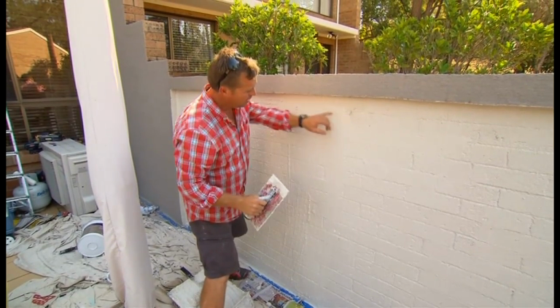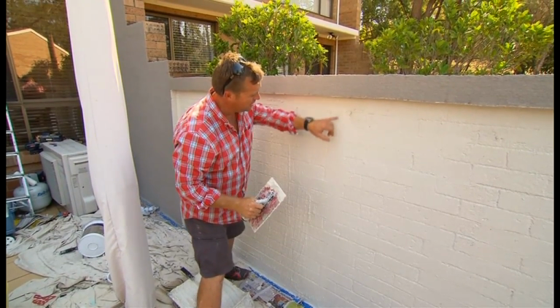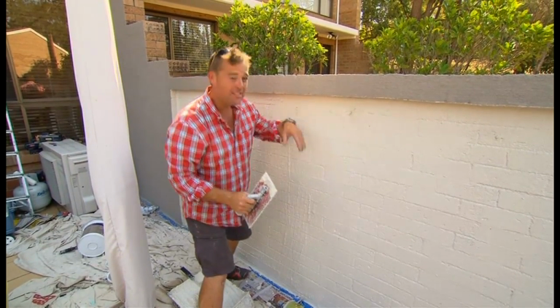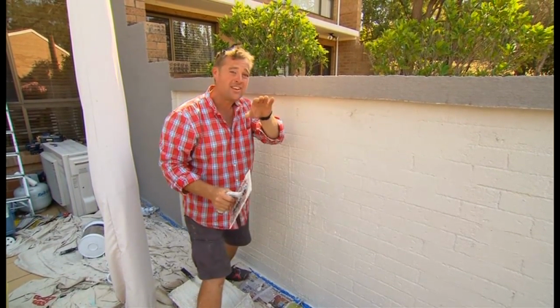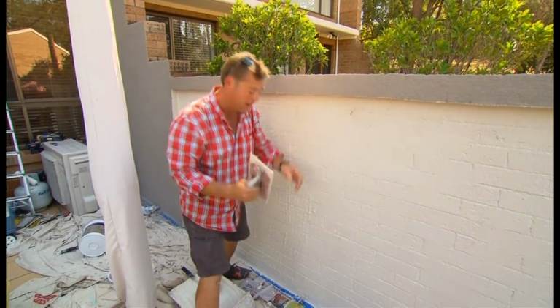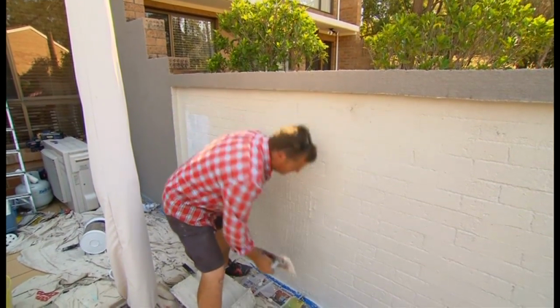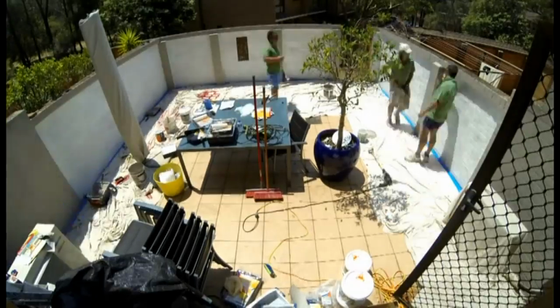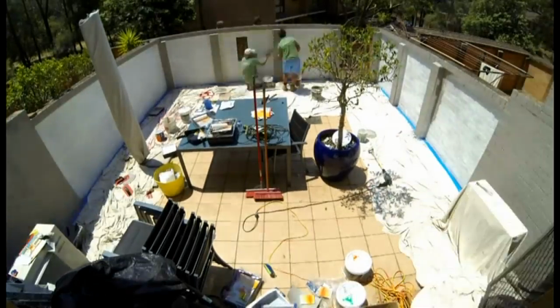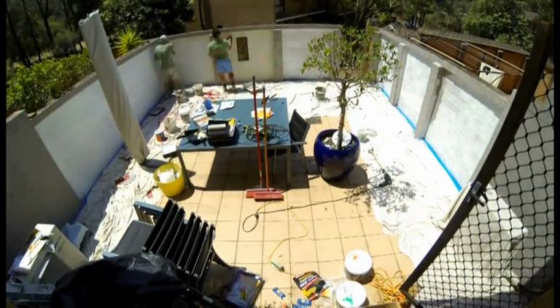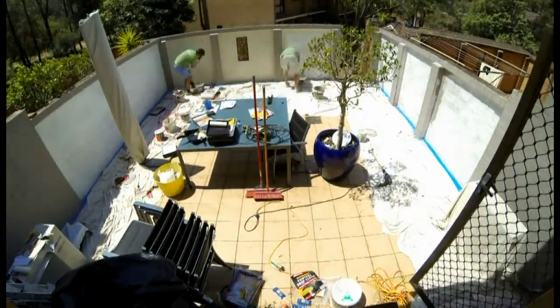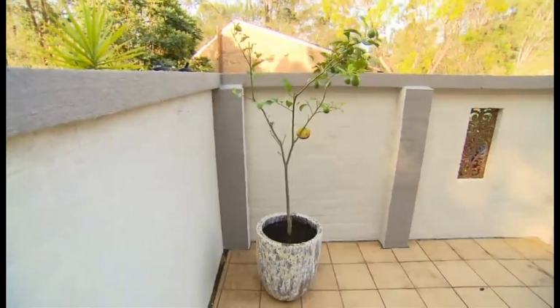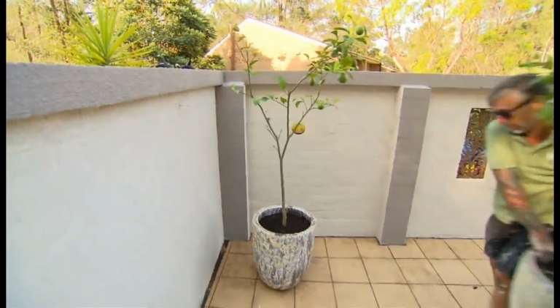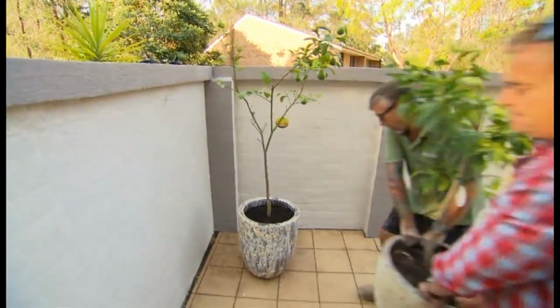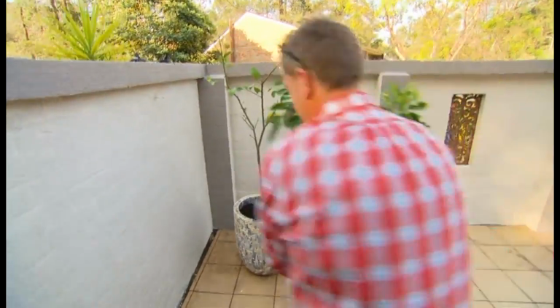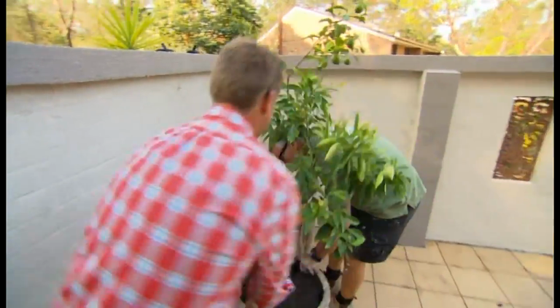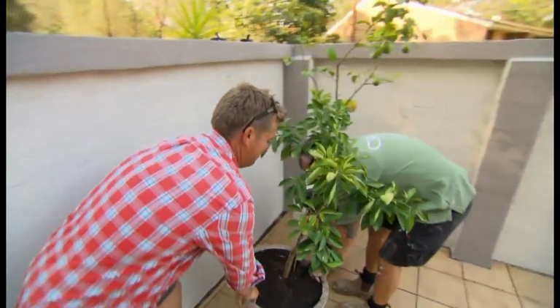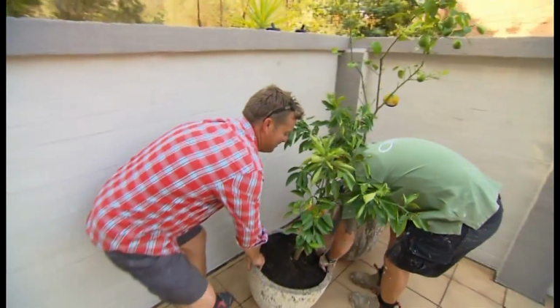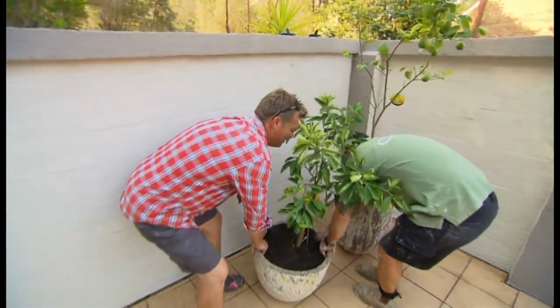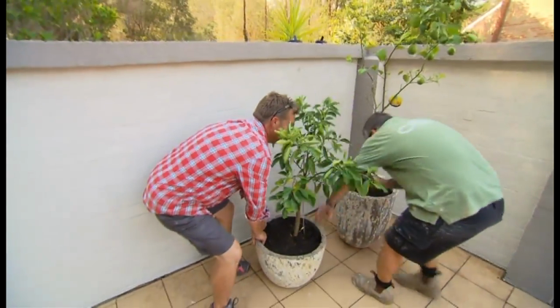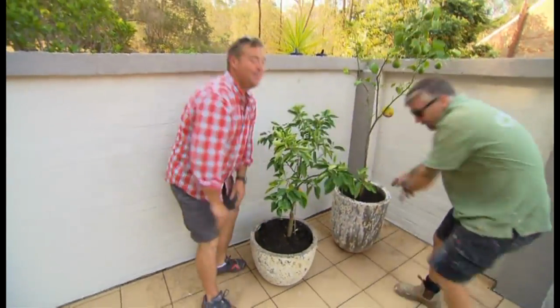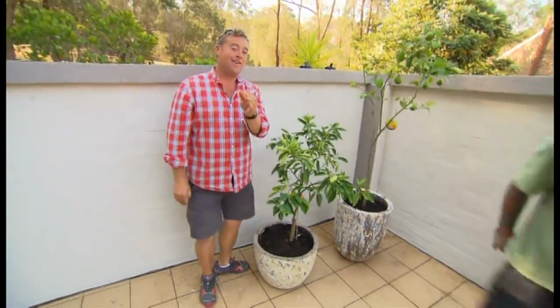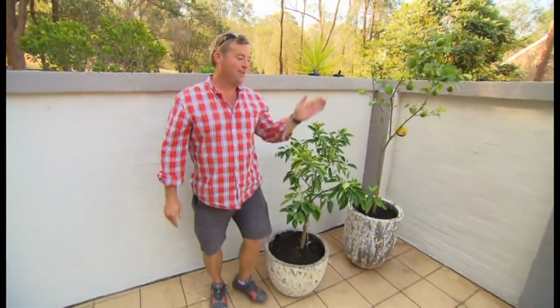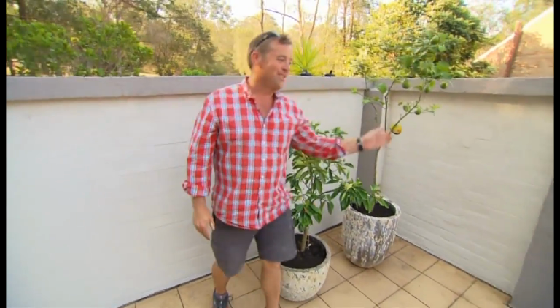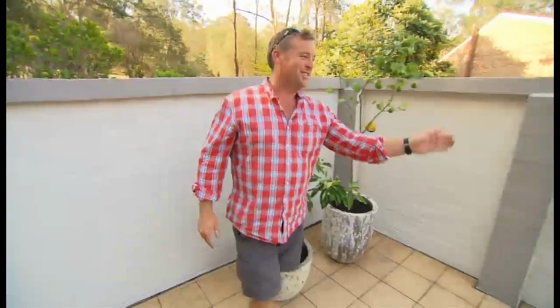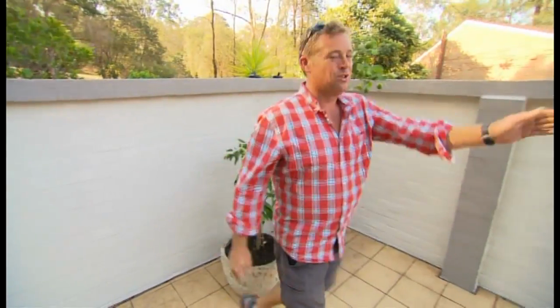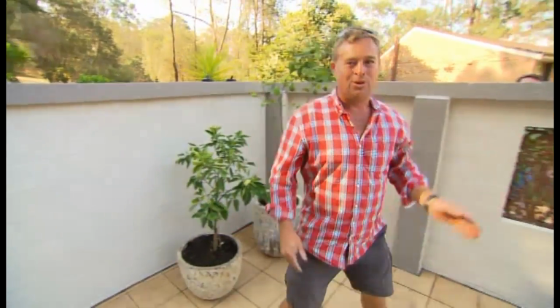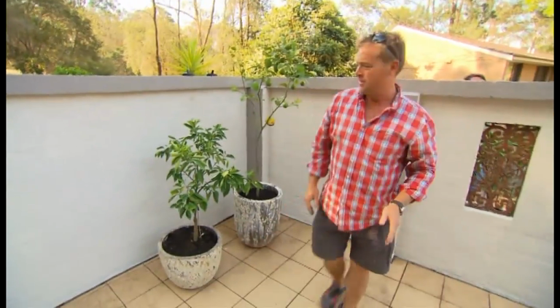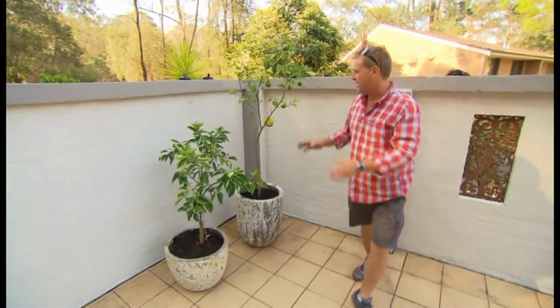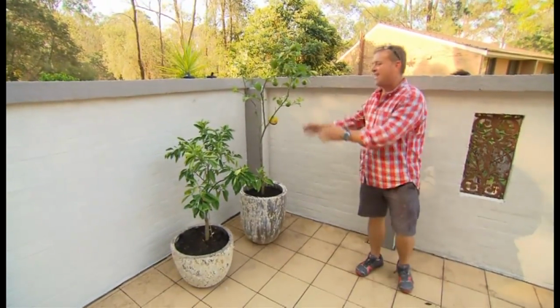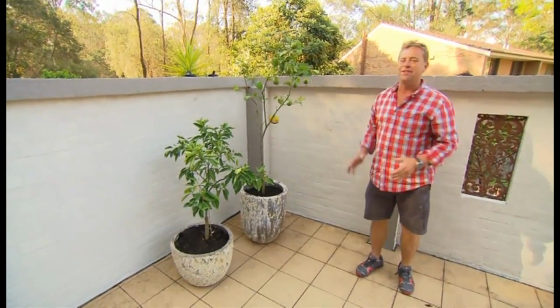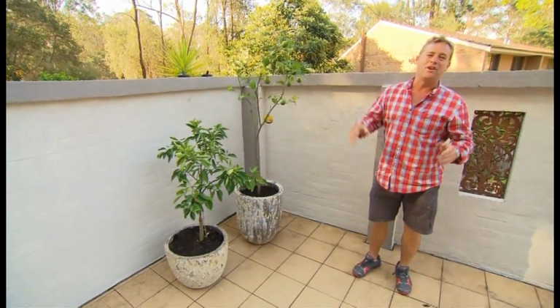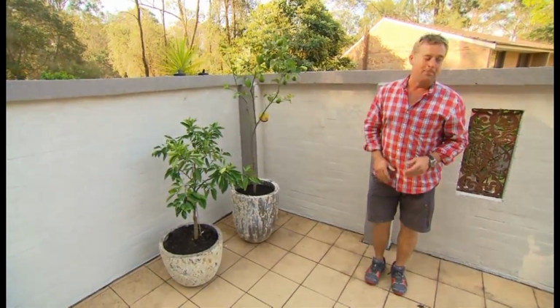Don't worry about things like that — the second coat will pick it up. Now, remember there were three citrus along this wall and they're not that healthy and they're not that happy.